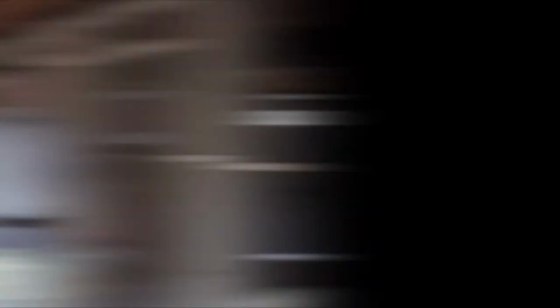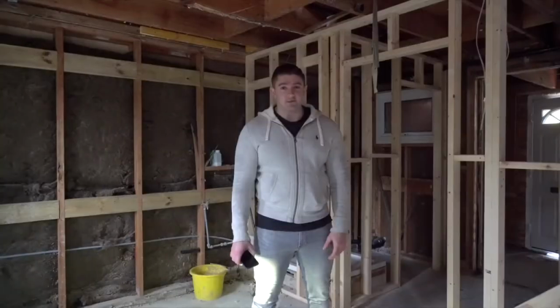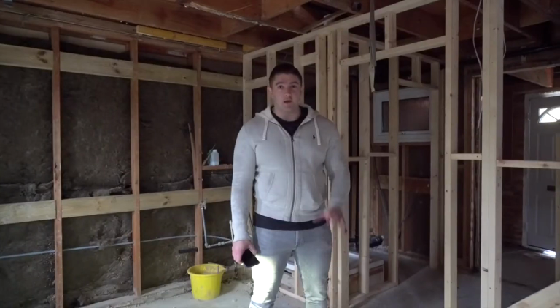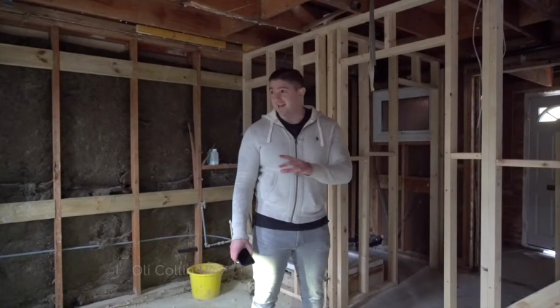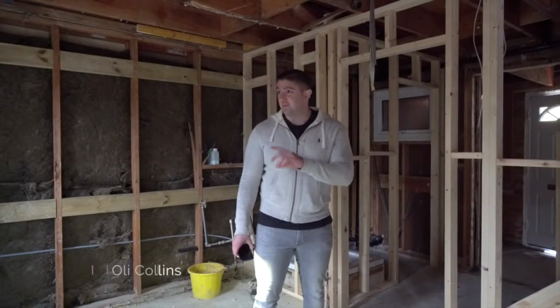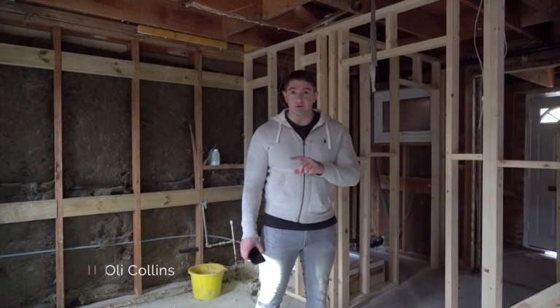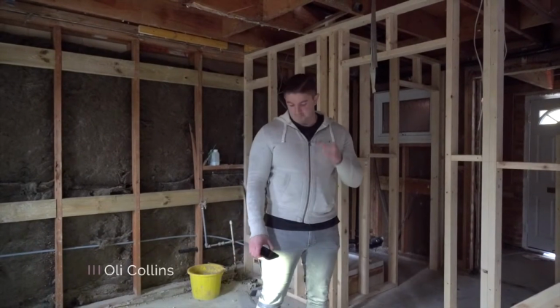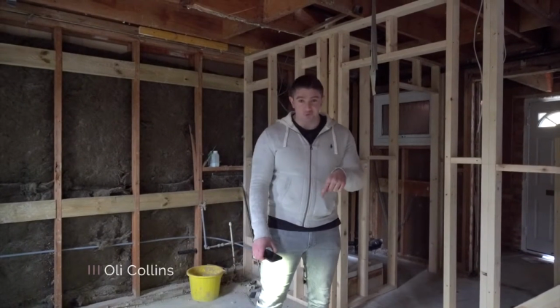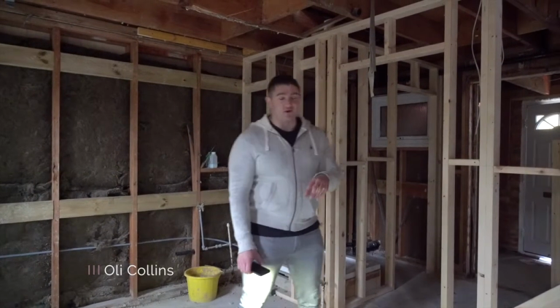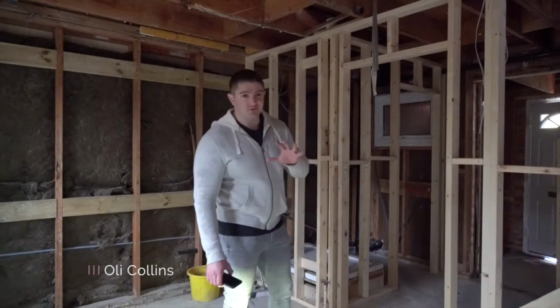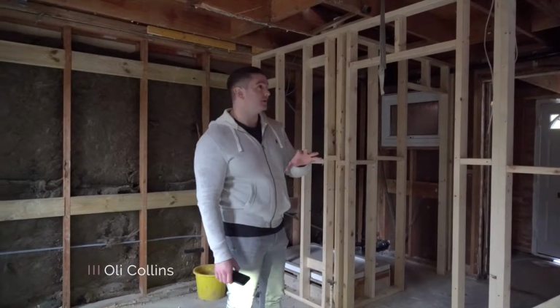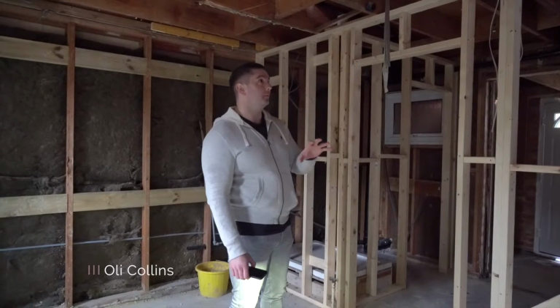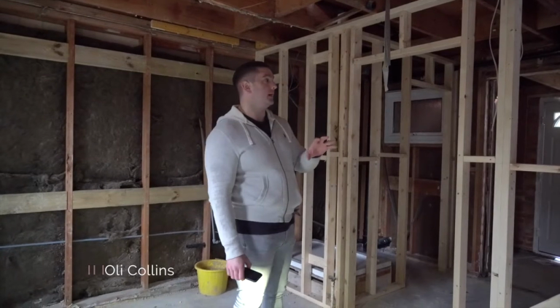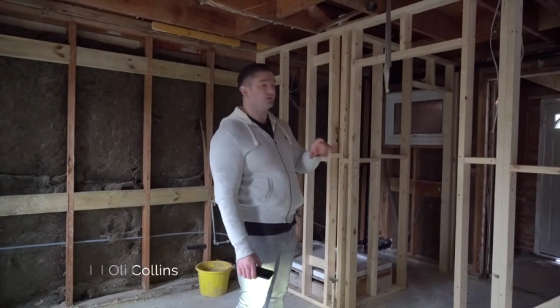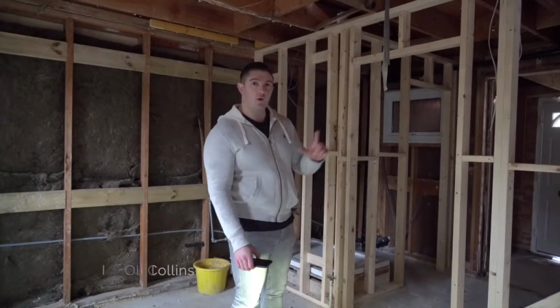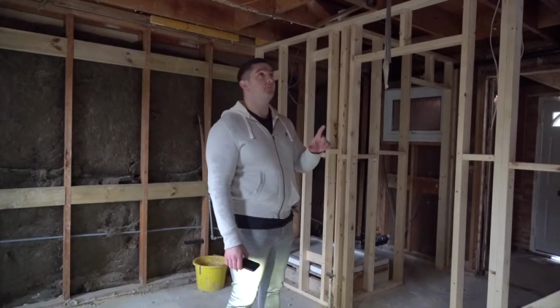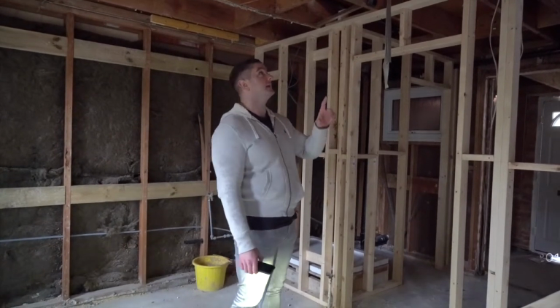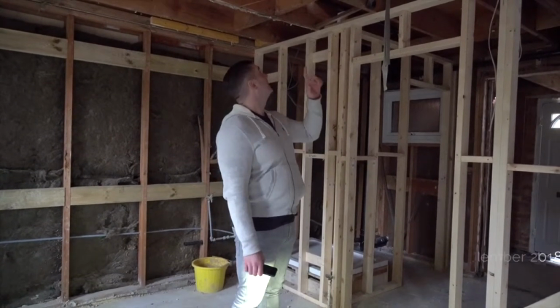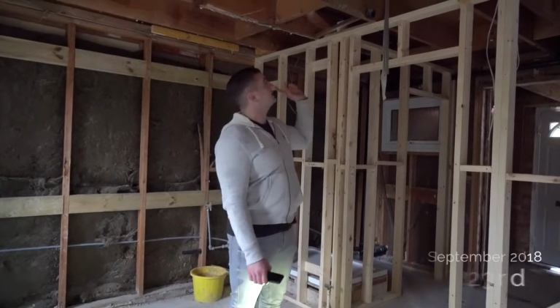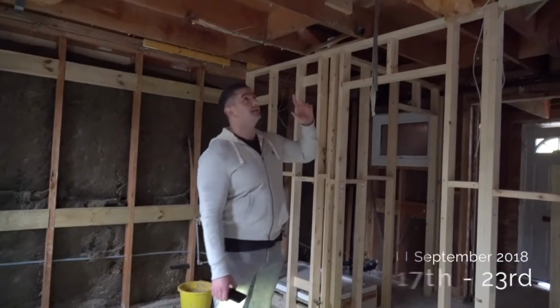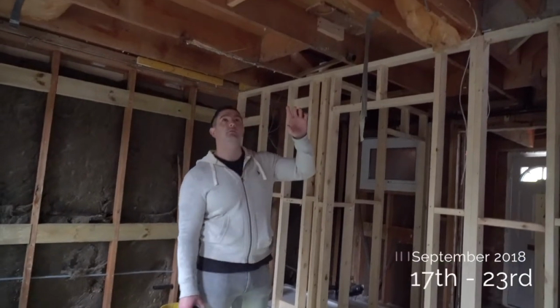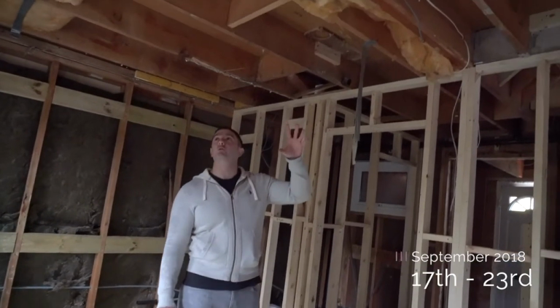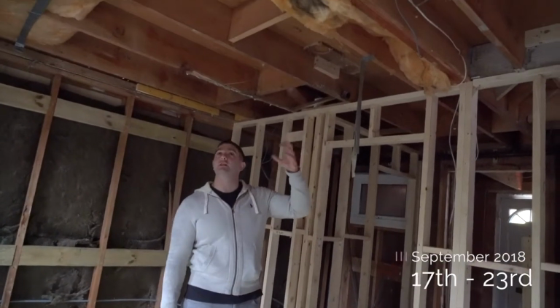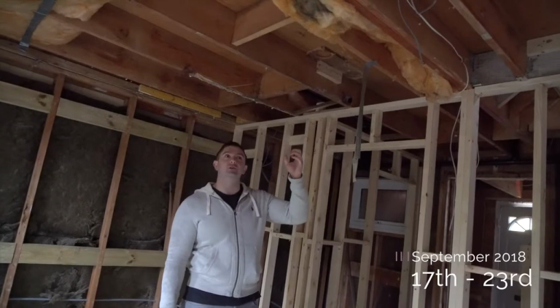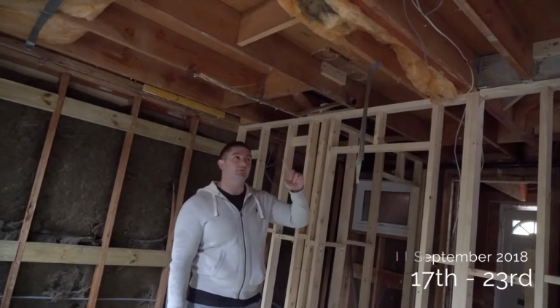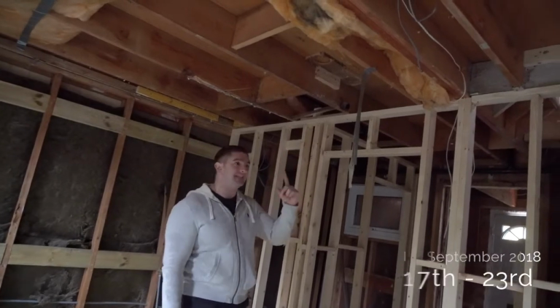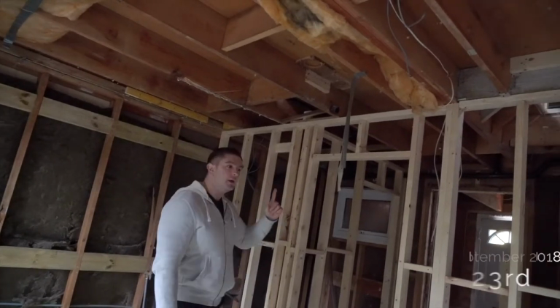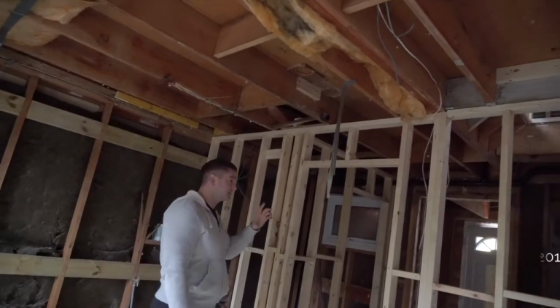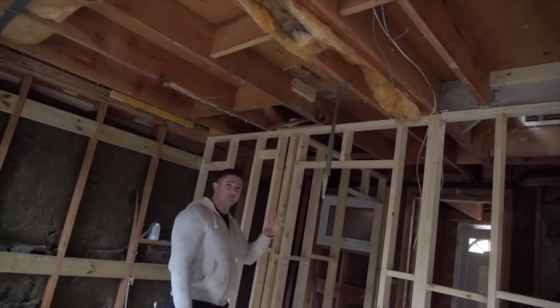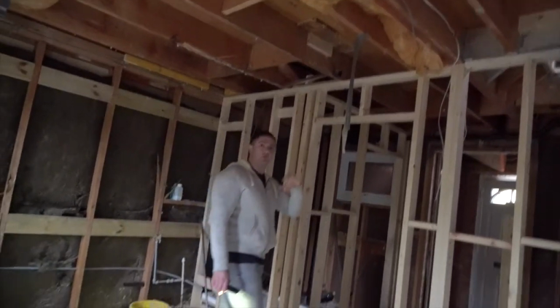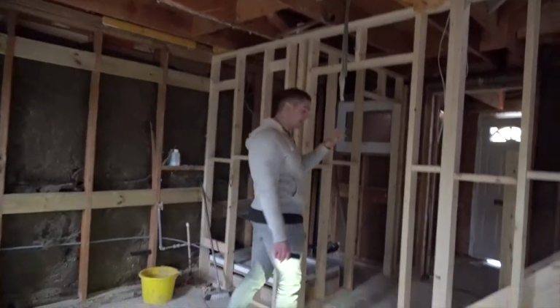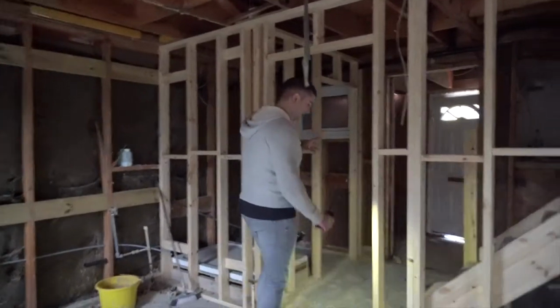Hi guys, so it's a bit late in the day and we're losing a bit of light, so I've got a torch on my iPhone to show you bits and bobs. Just a quick update here — they started taking the old insulation out of the ceiling because upstairs they put the shower trays down.